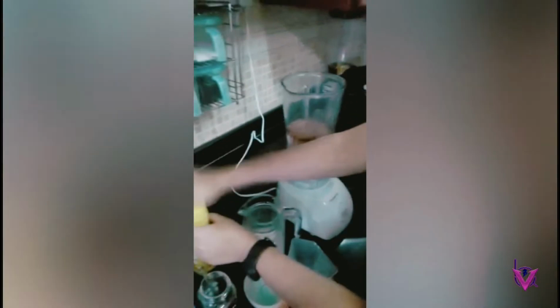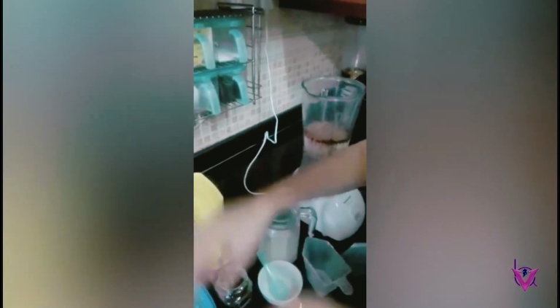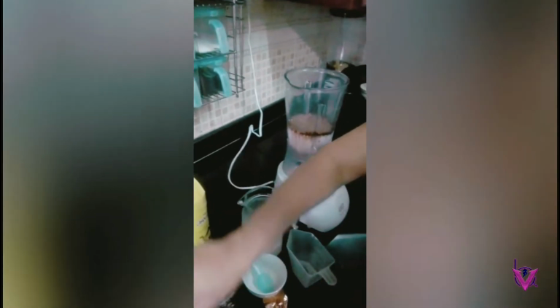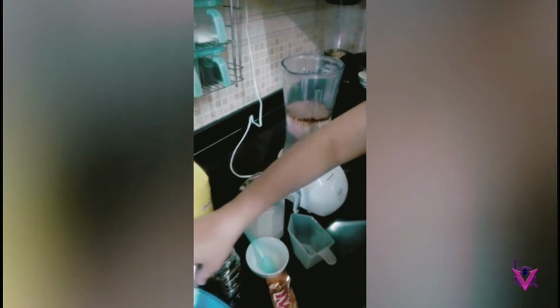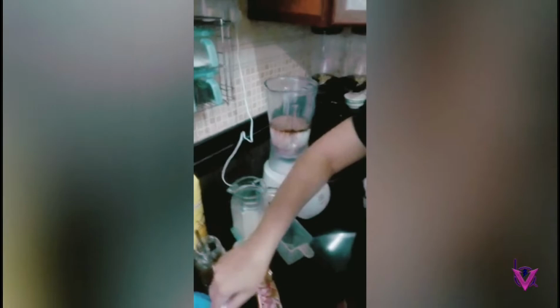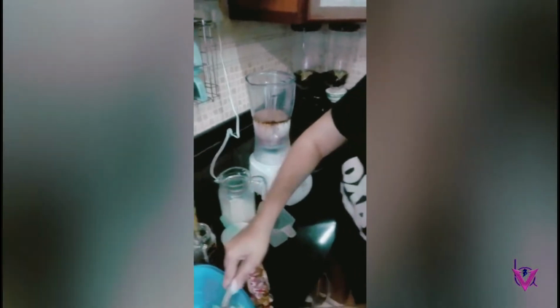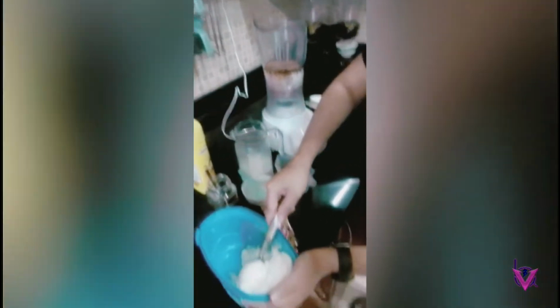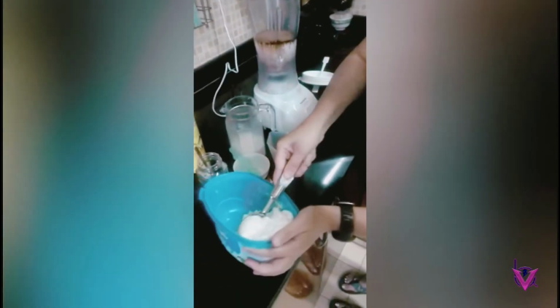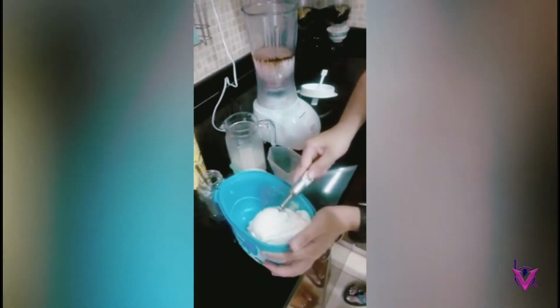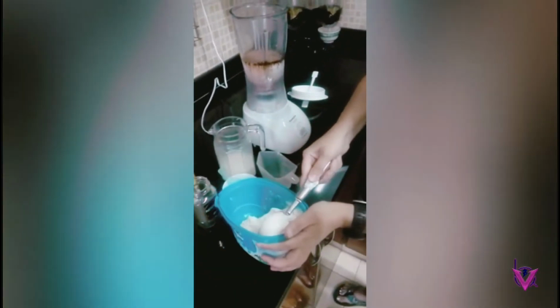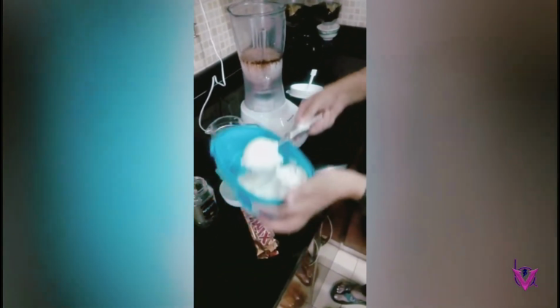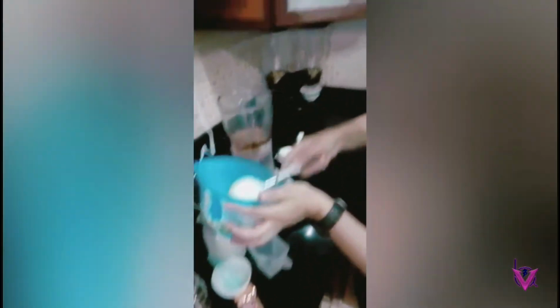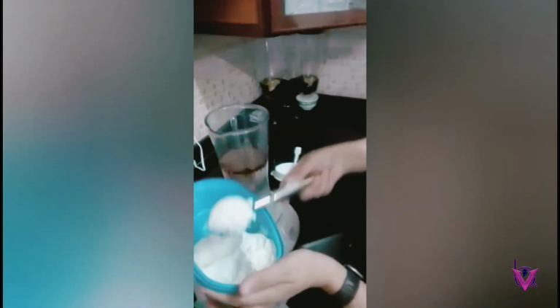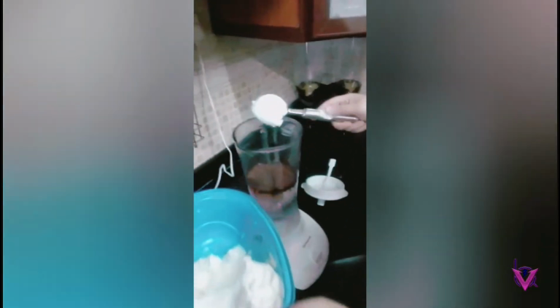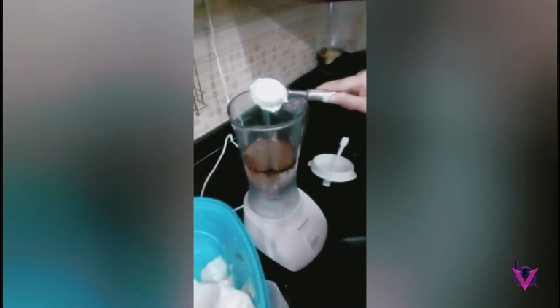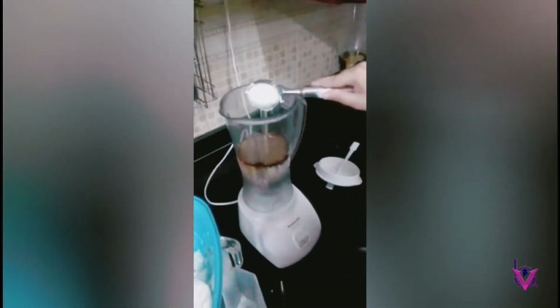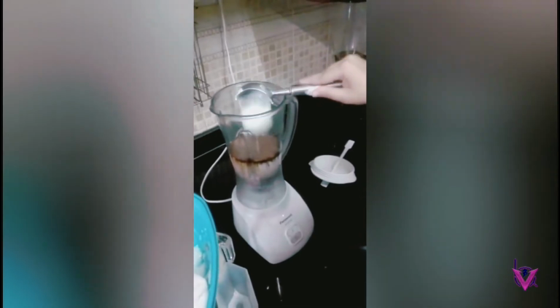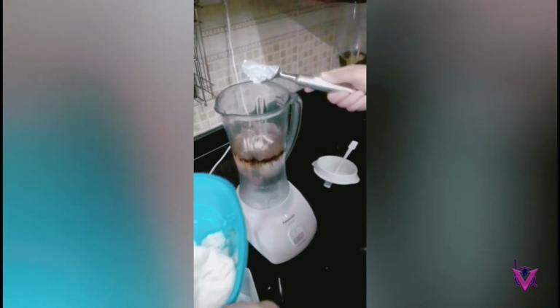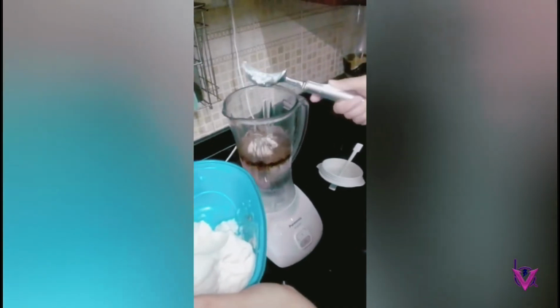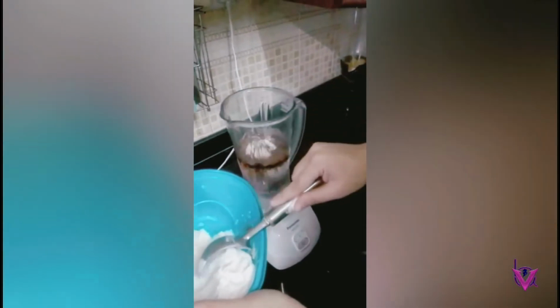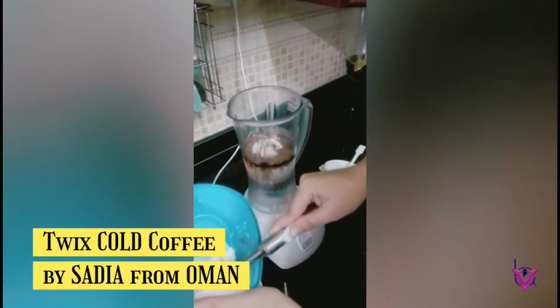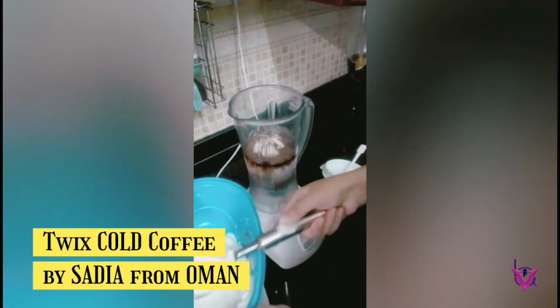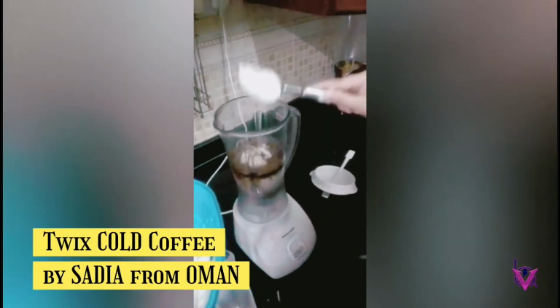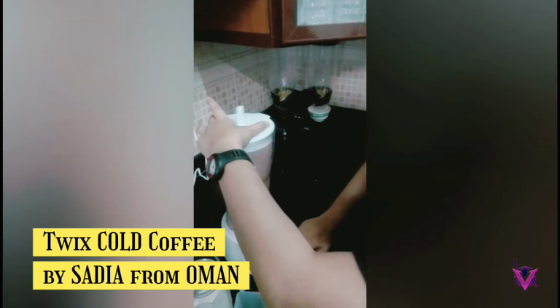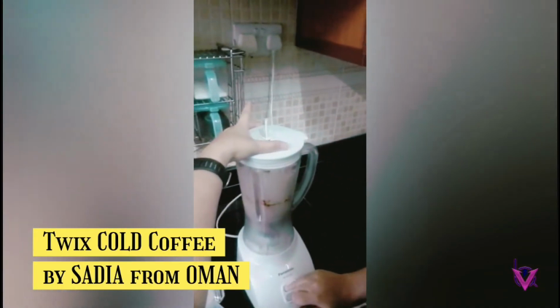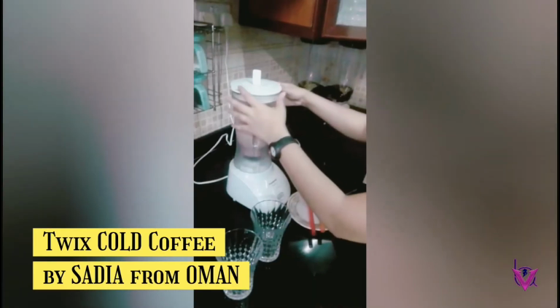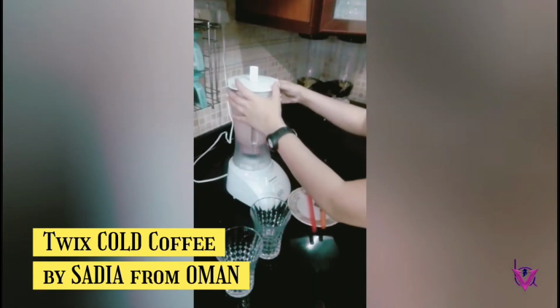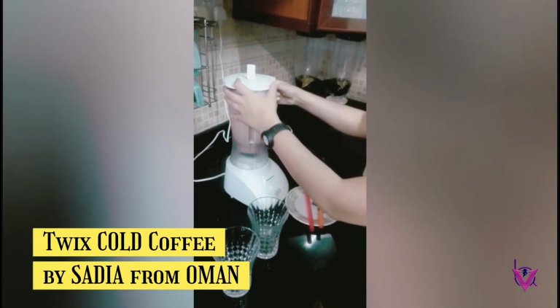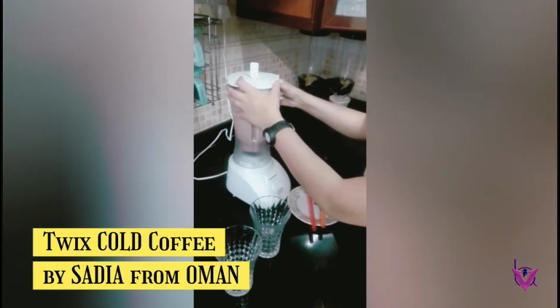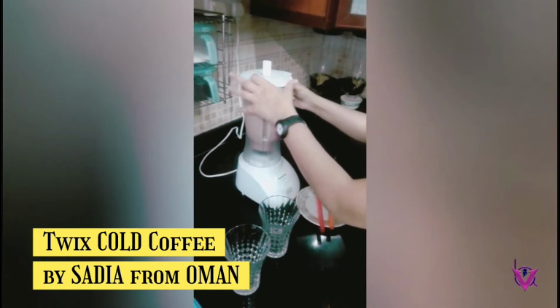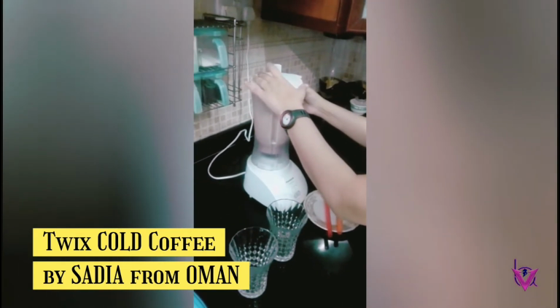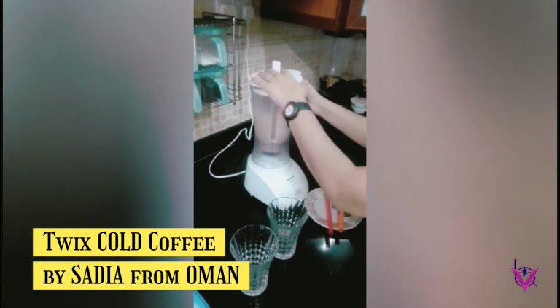Now we're gonna add some vanilla ice cream — about two to three scoops, that's enough. Now we are done with our coffee.